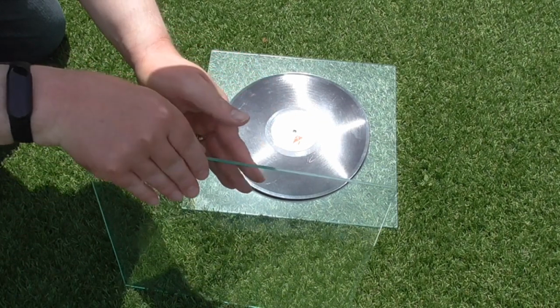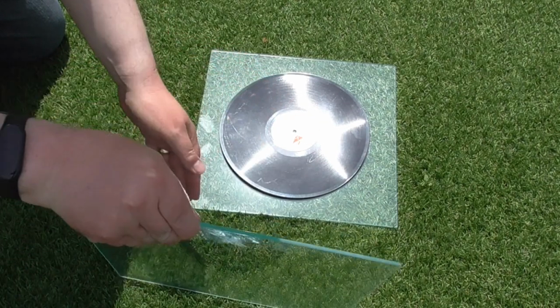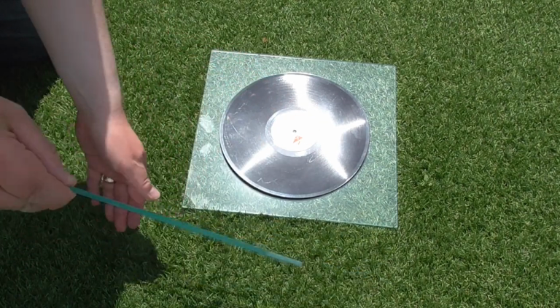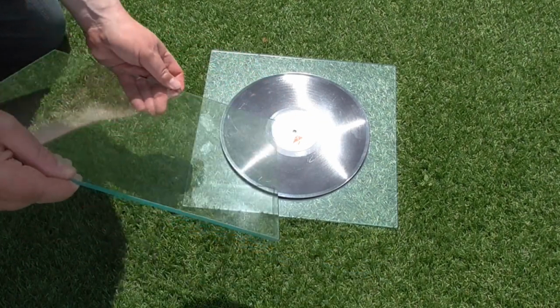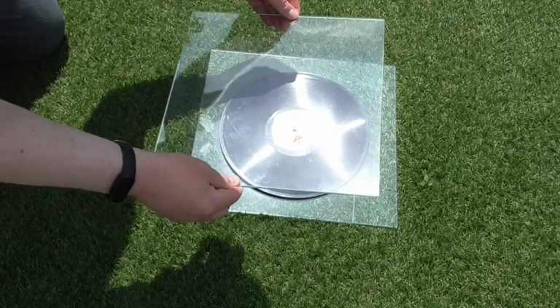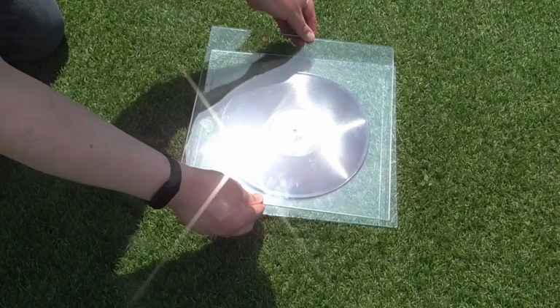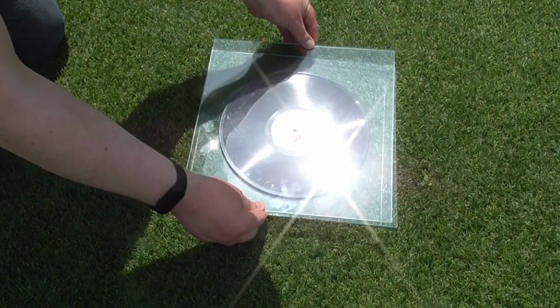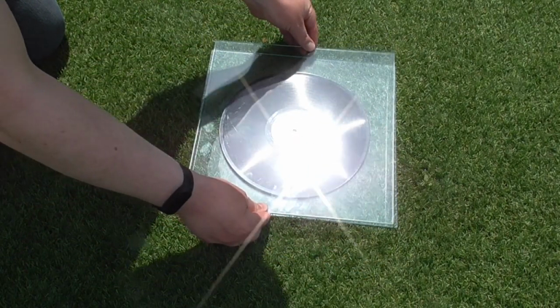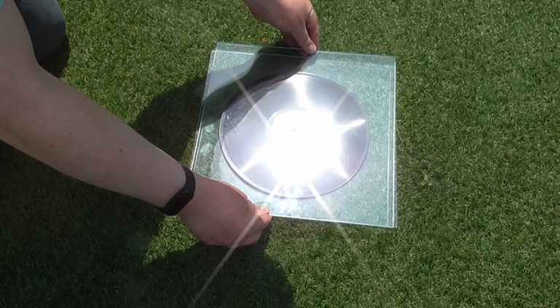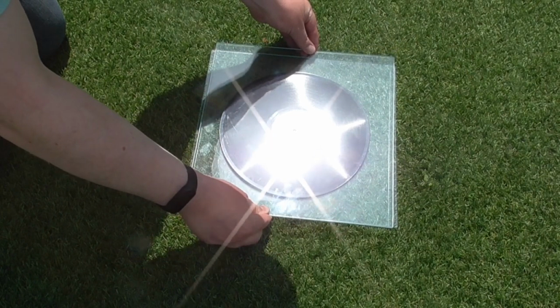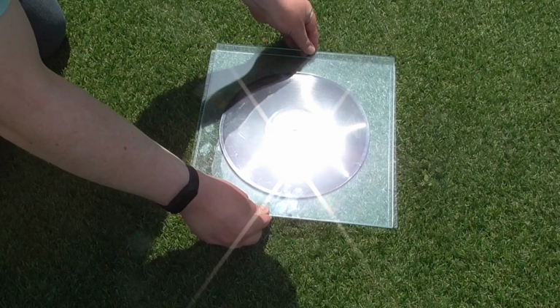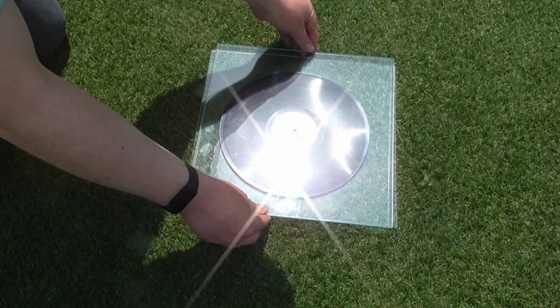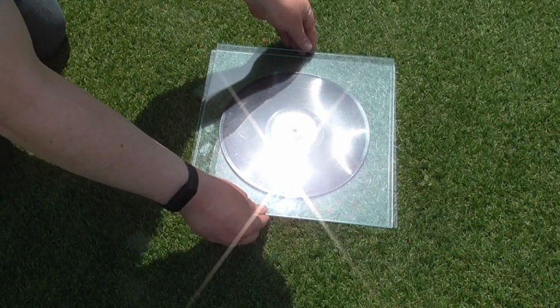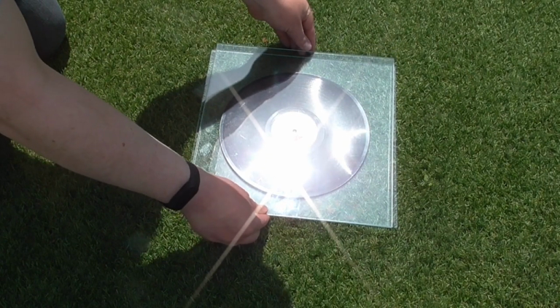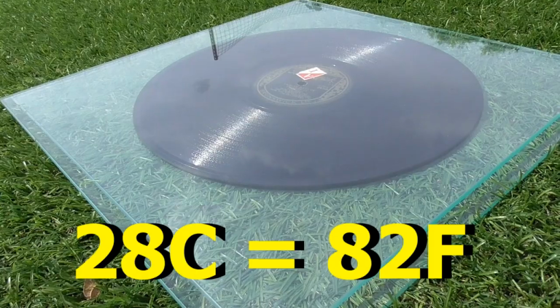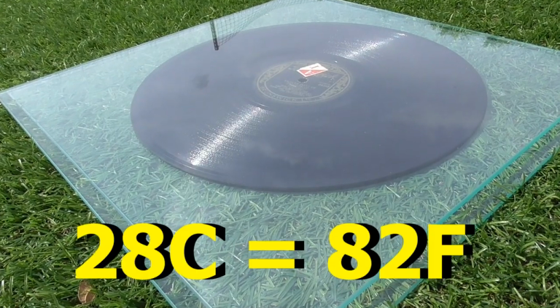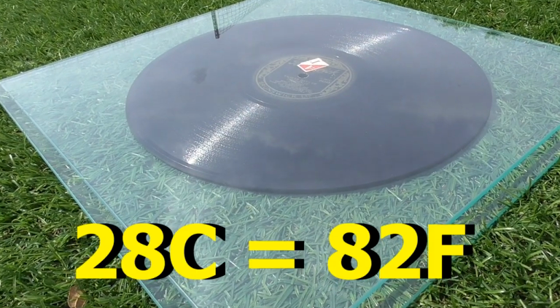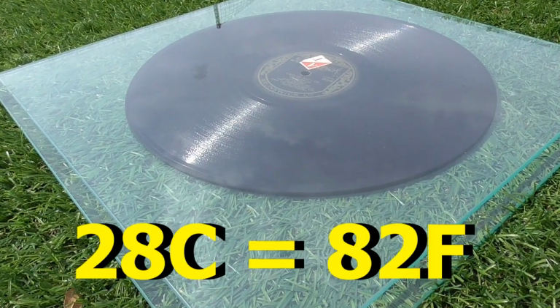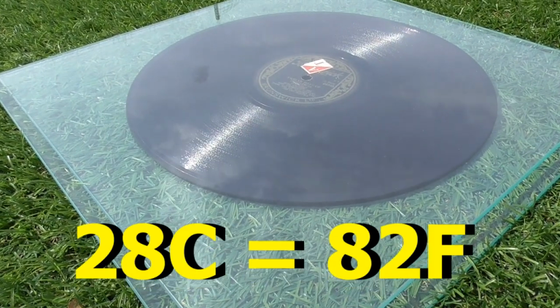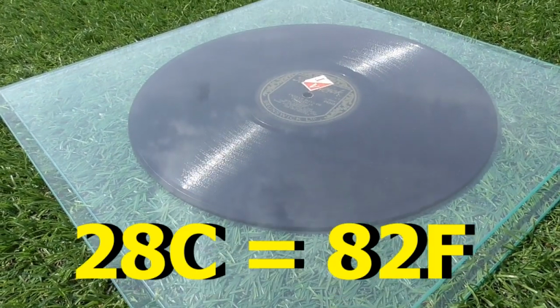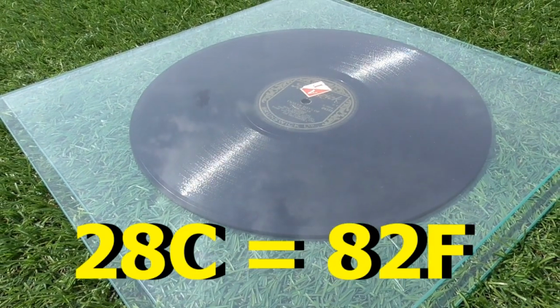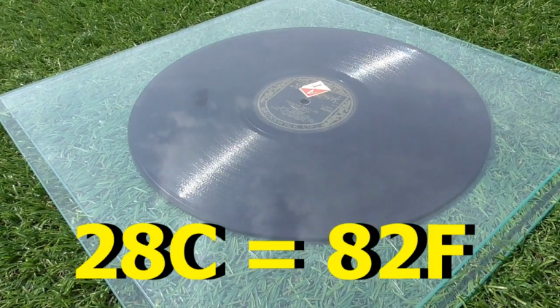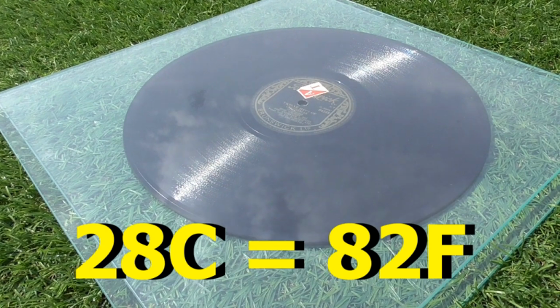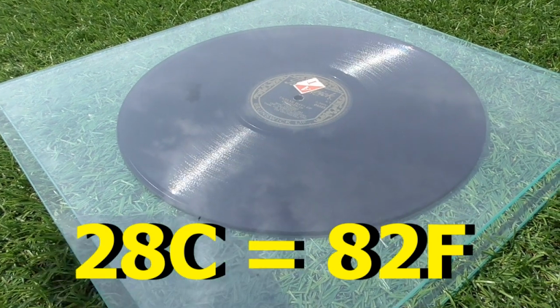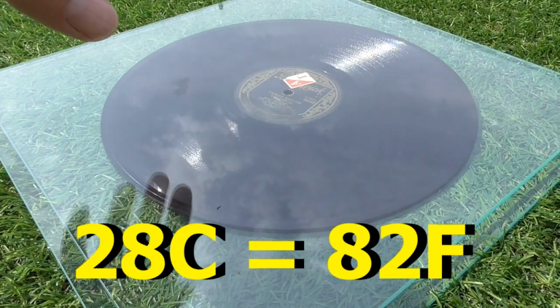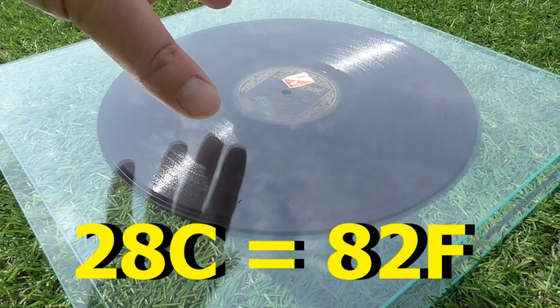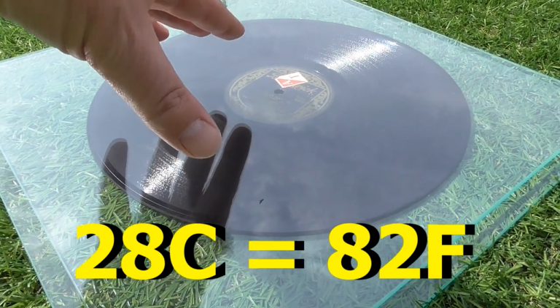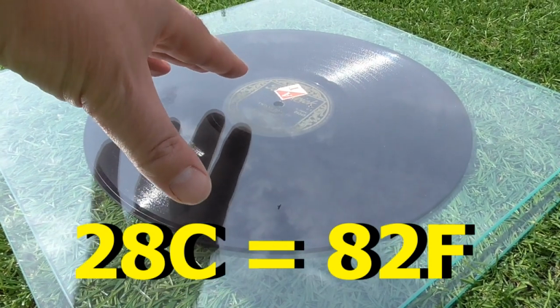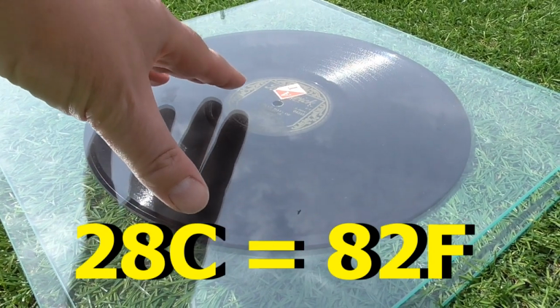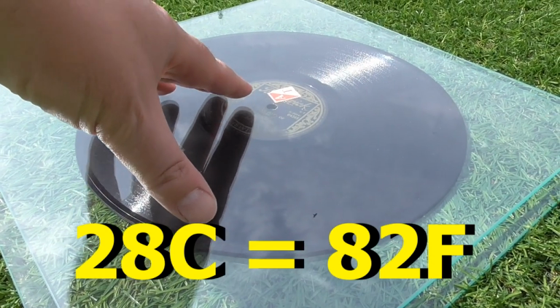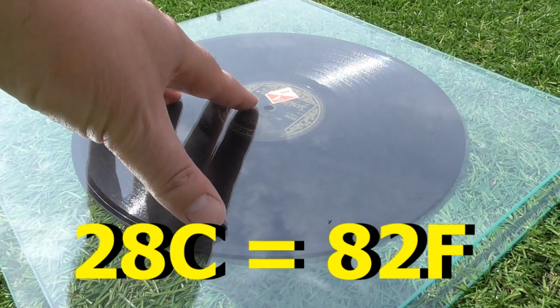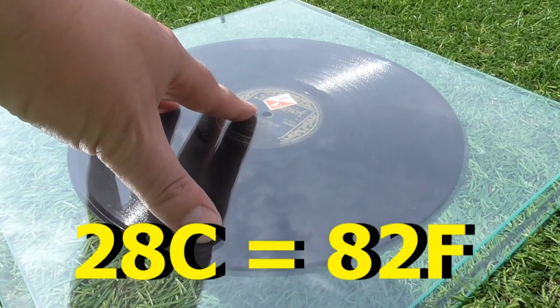This is a shellac record. Don't try this with vinyl or other more modern records. It was about 28 degrees C in the shade and after a while the glass got too hot to comfortably touch.